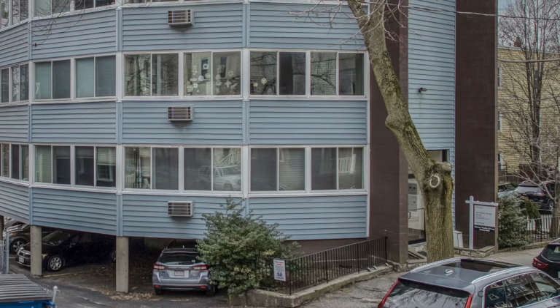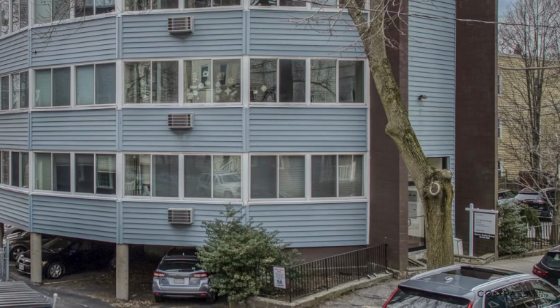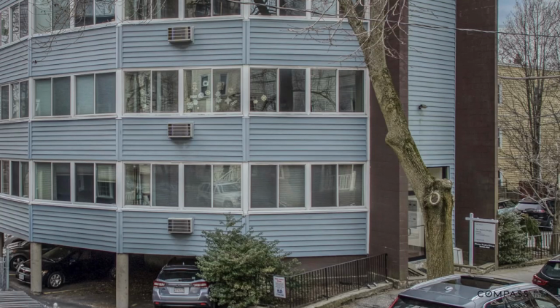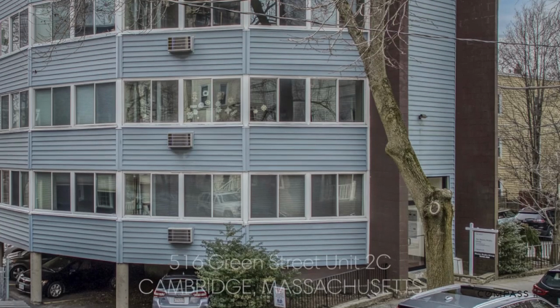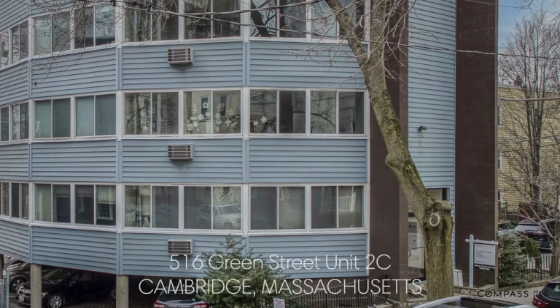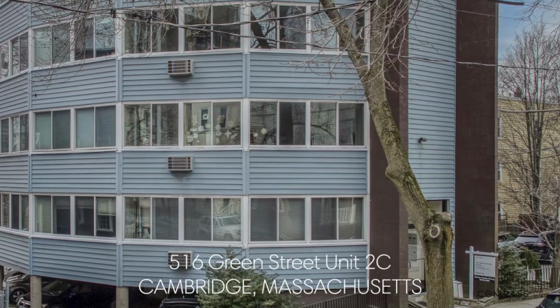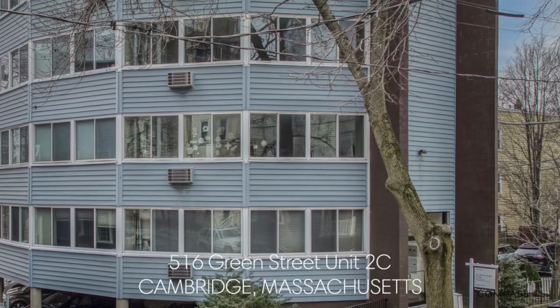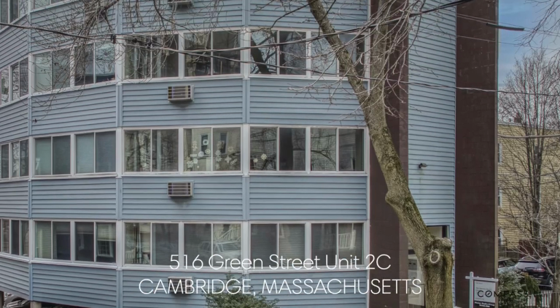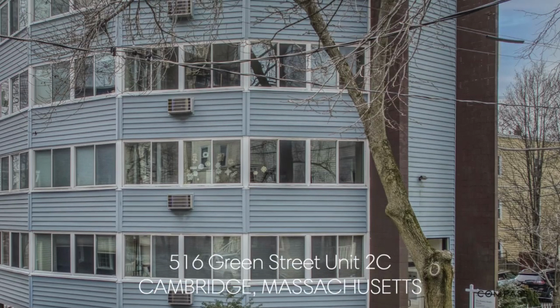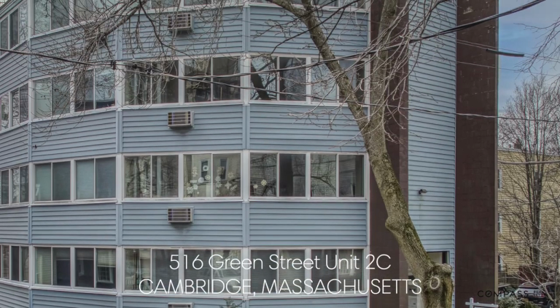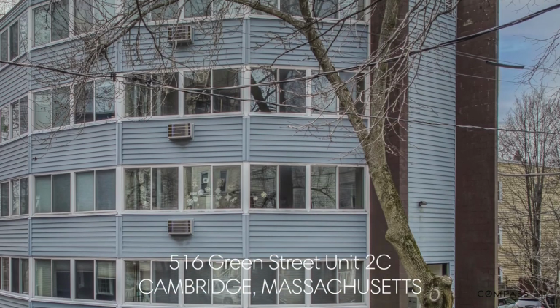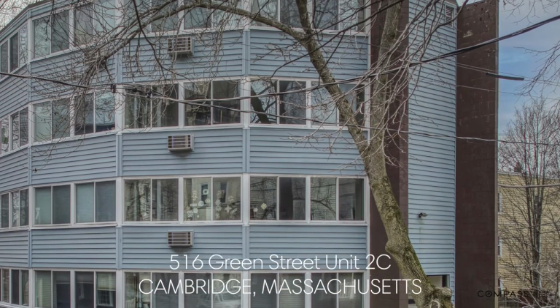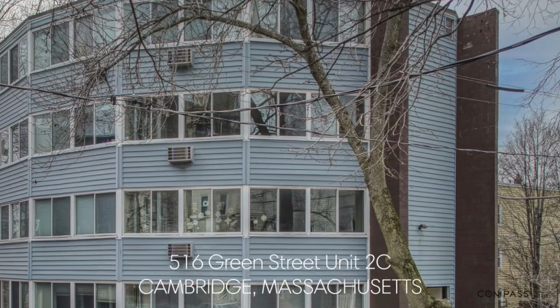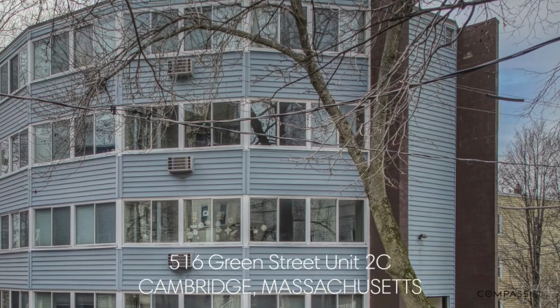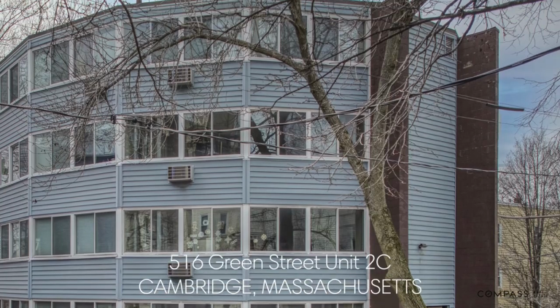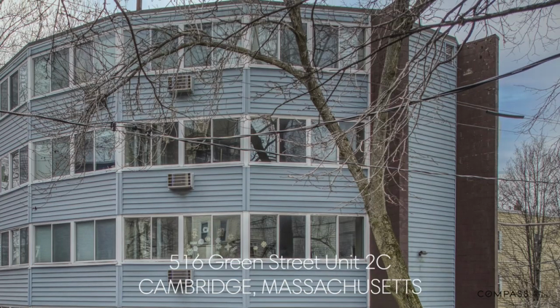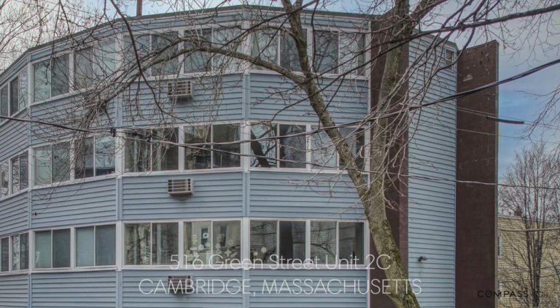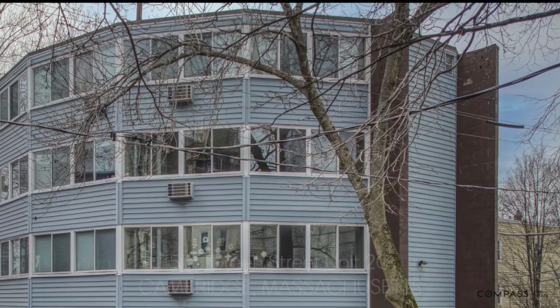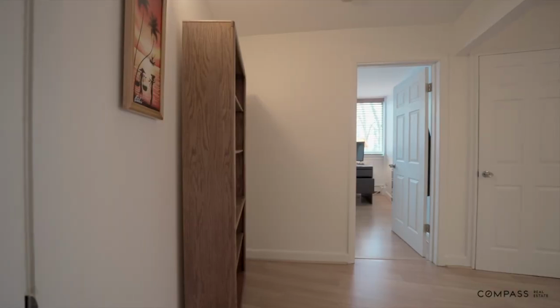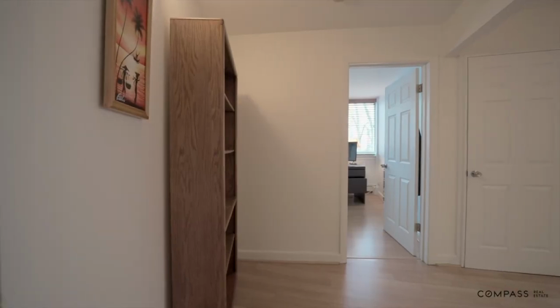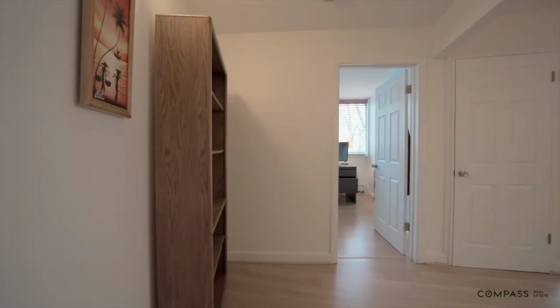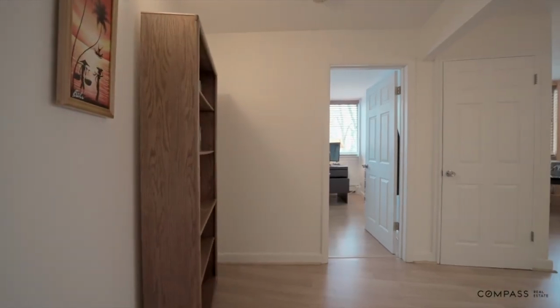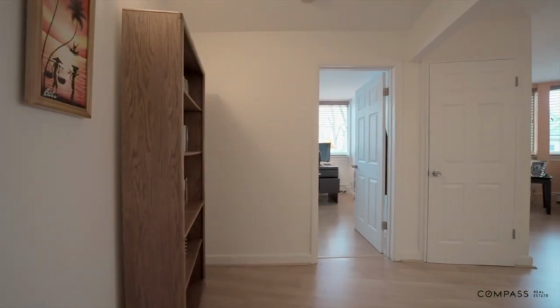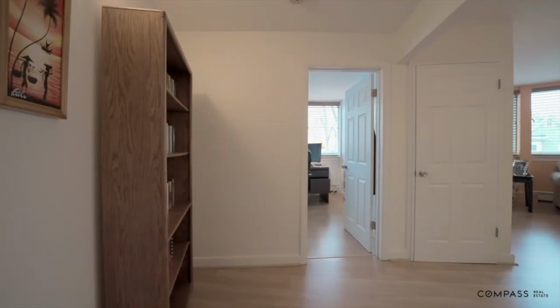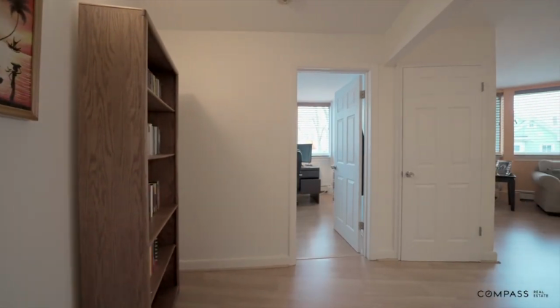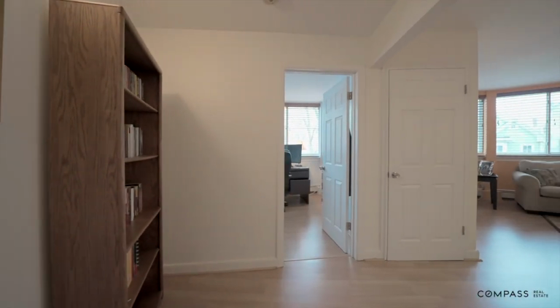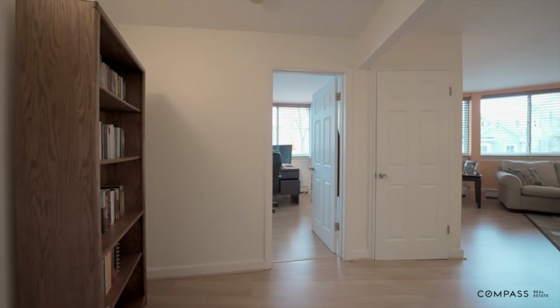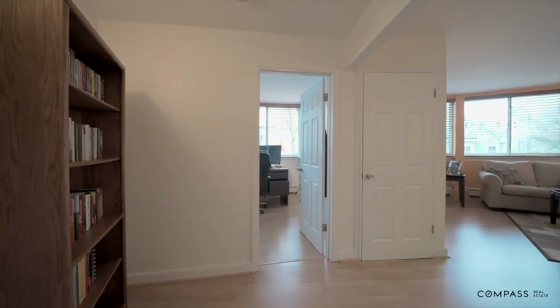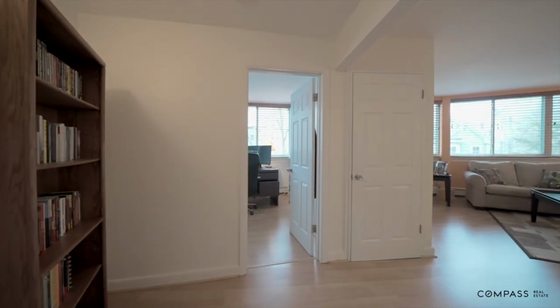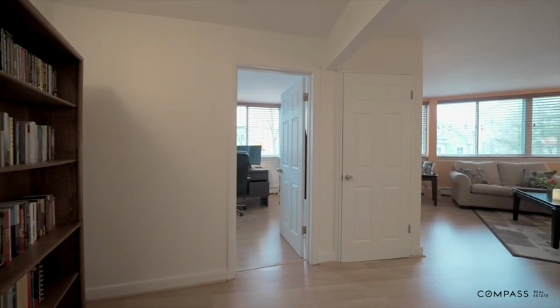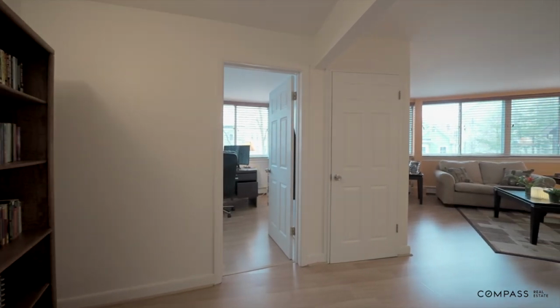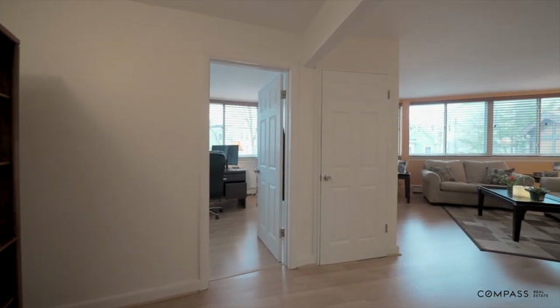Don't miss this sun-filled, contemporary one-bedroom condominium, completely renovated and in sparkling moving condition, with covered parking, just steps to Harvard Square and Central Square.